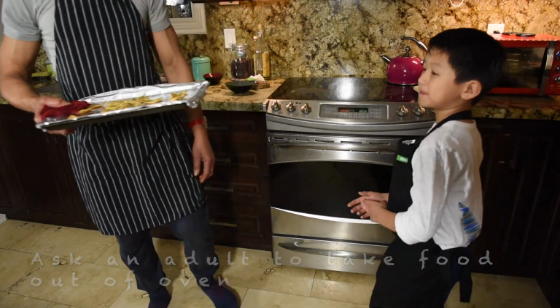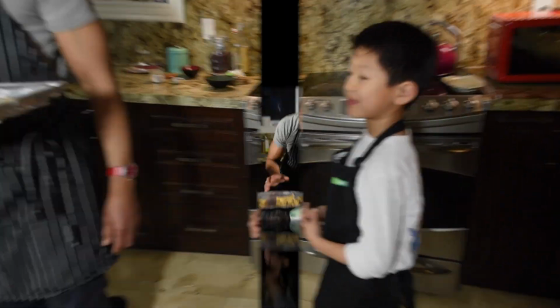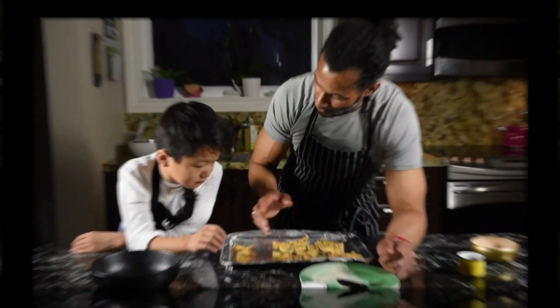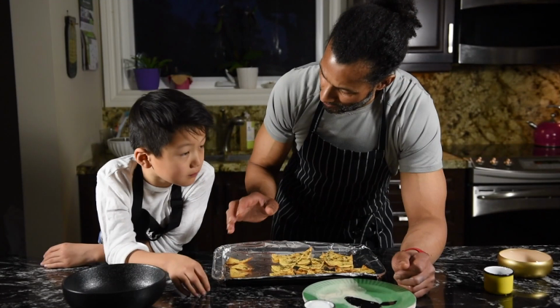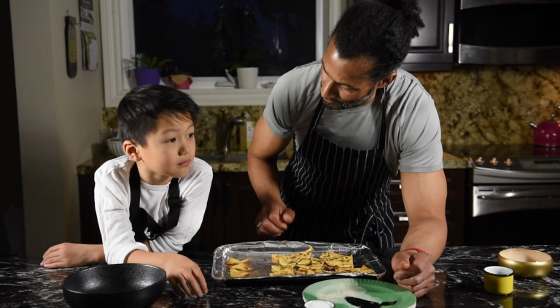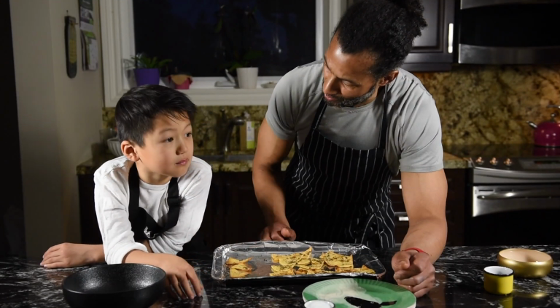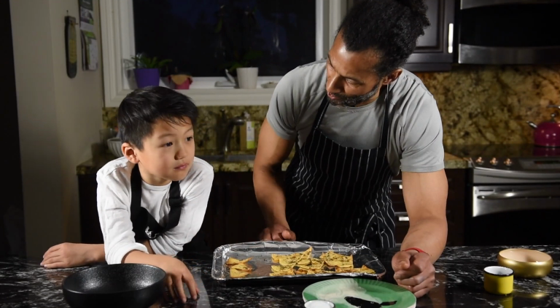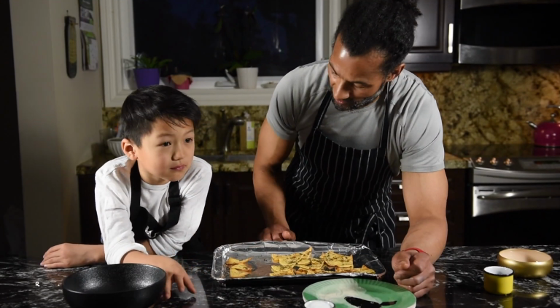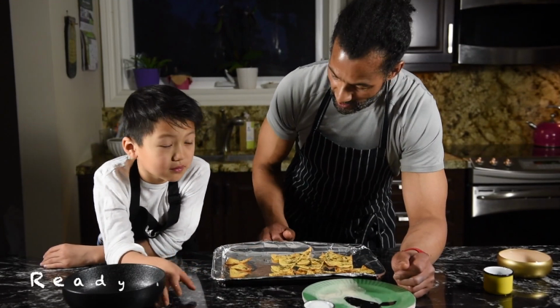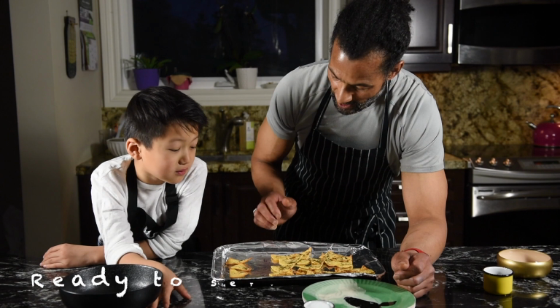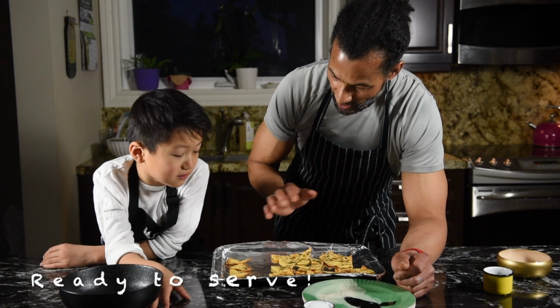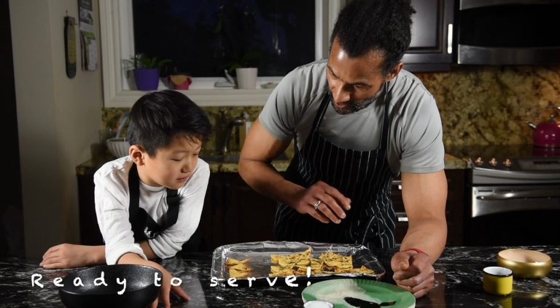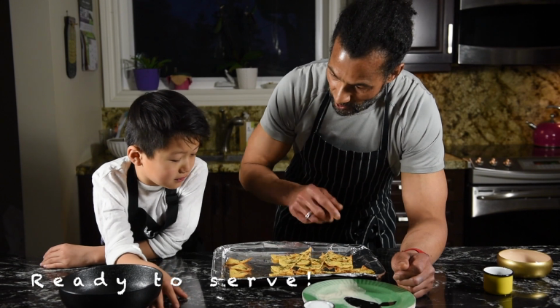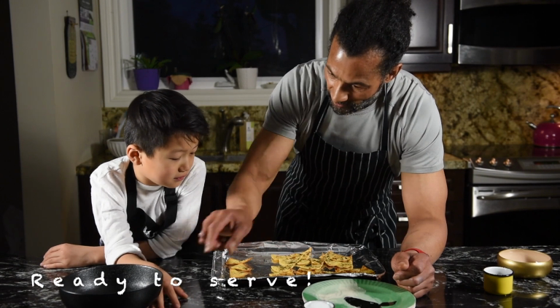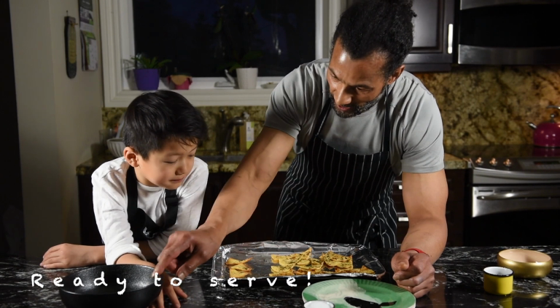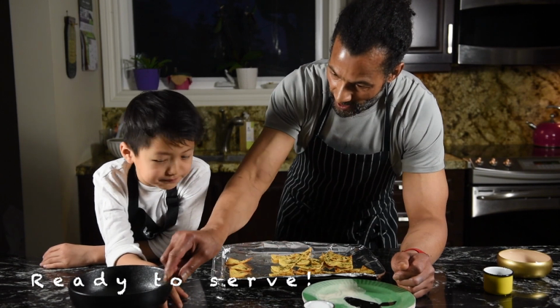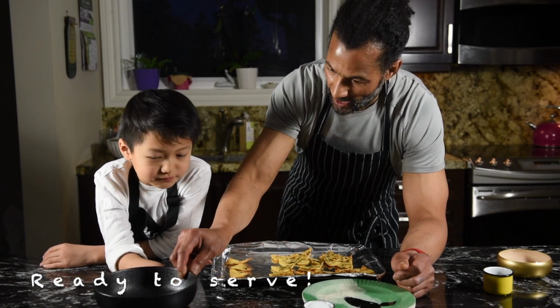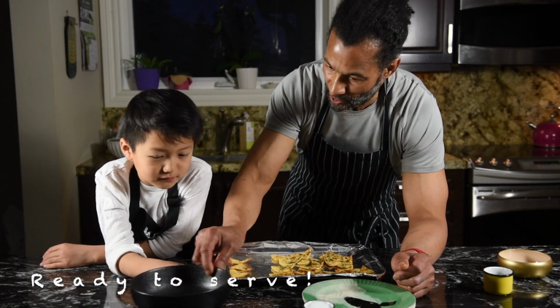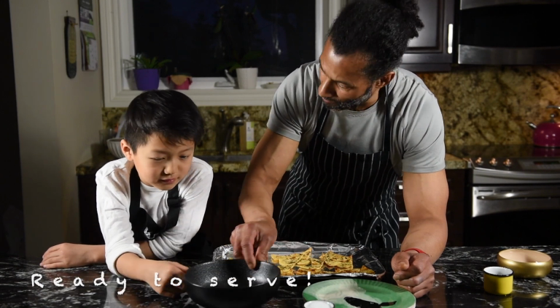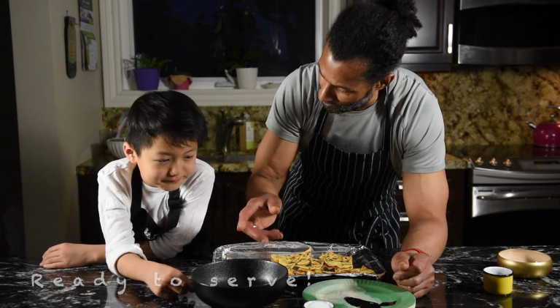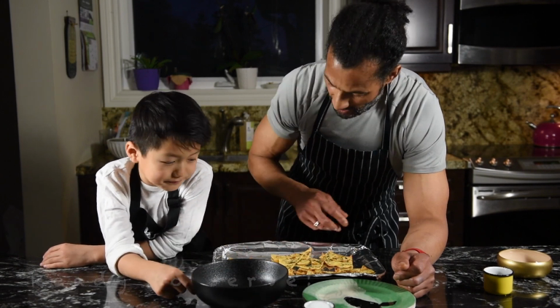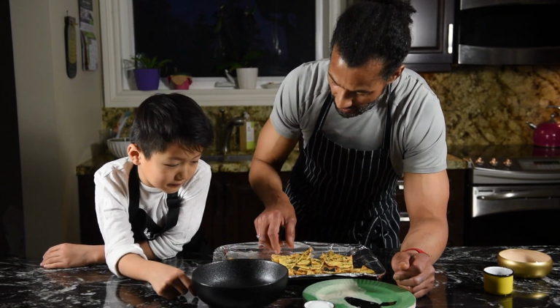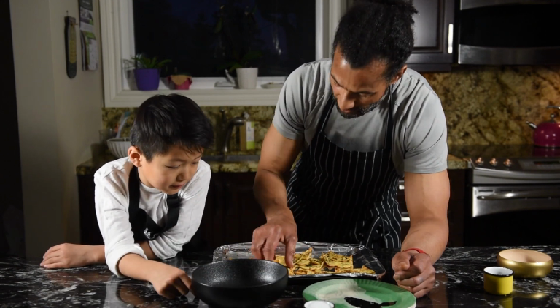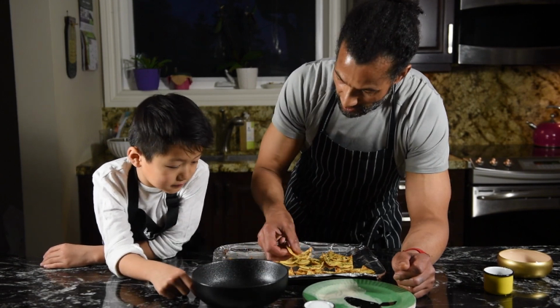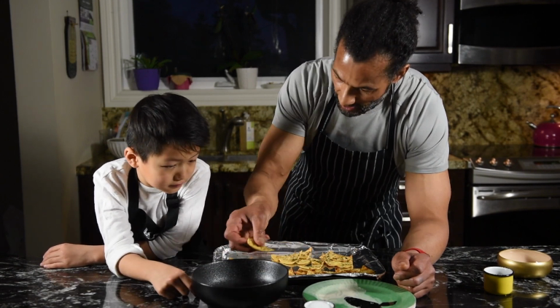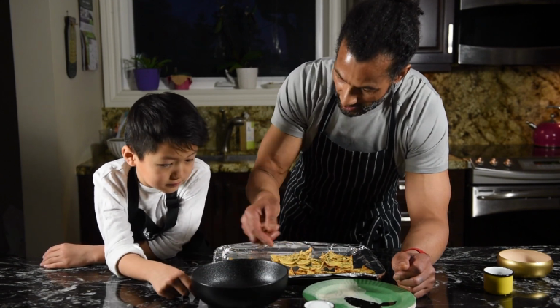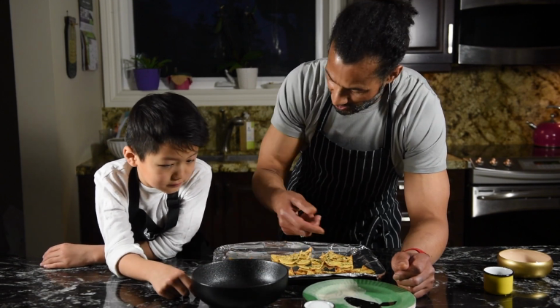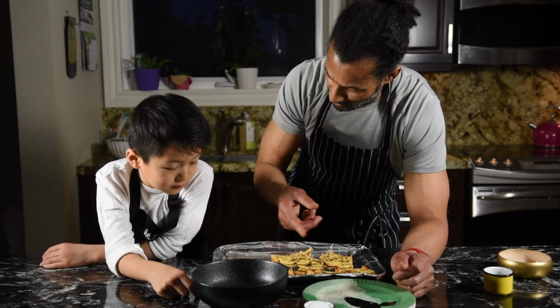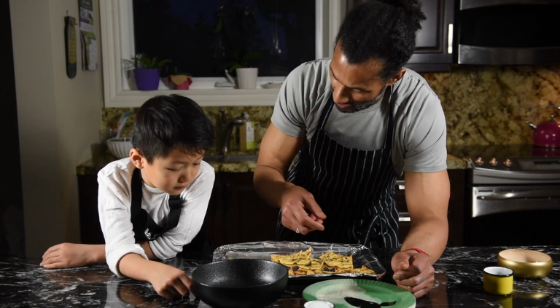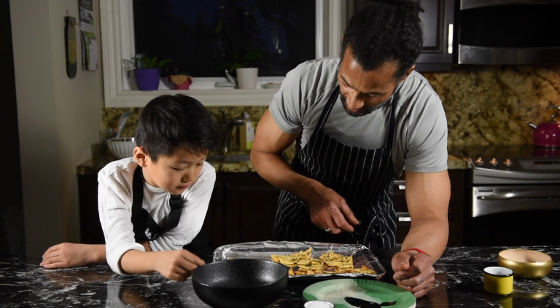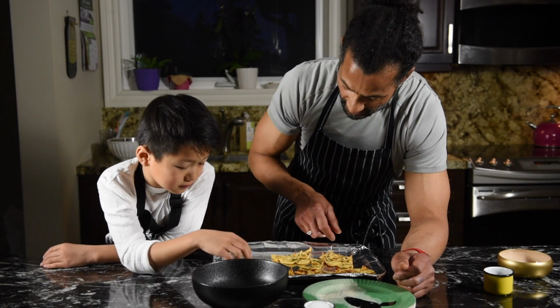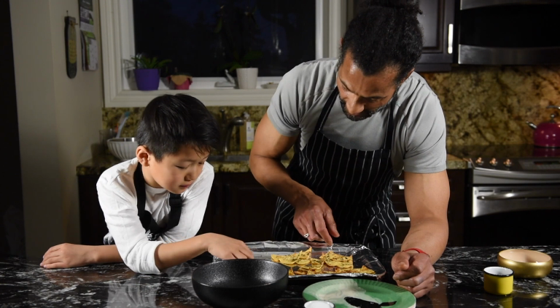We took the chips from the oven, we let them cool off. And we take a bowl, Armando, and you can start putting them inside.